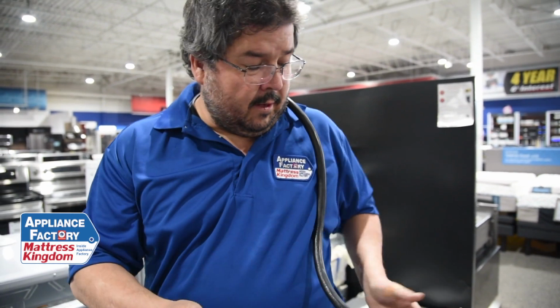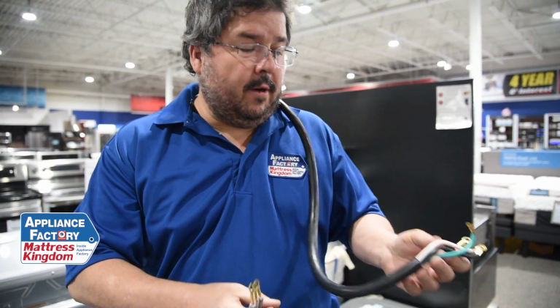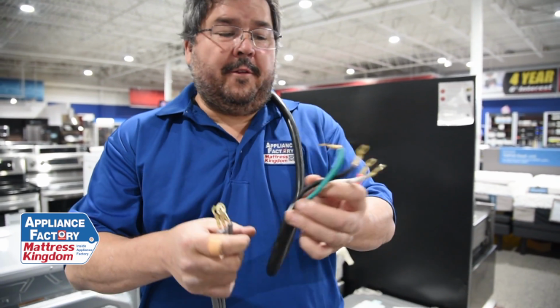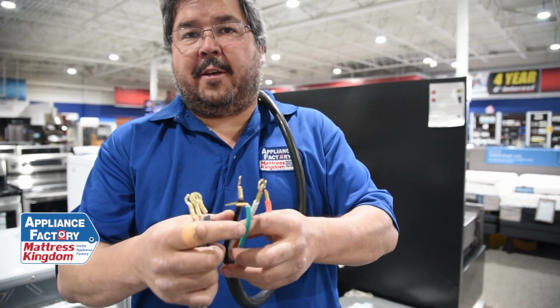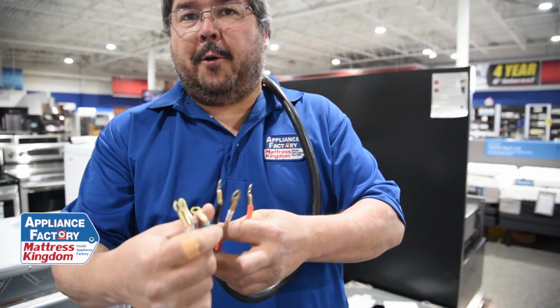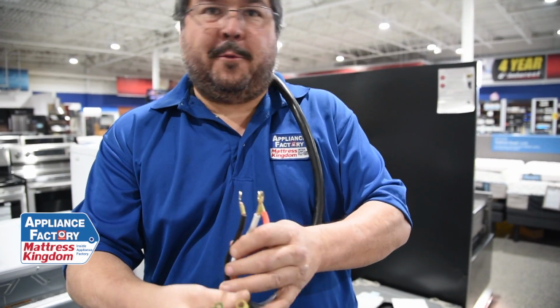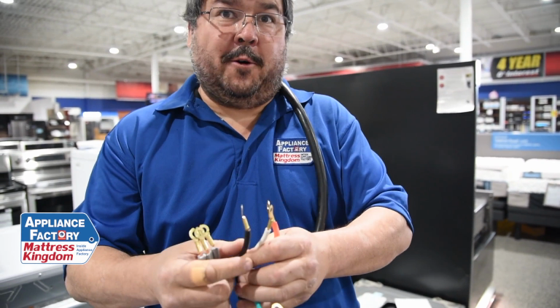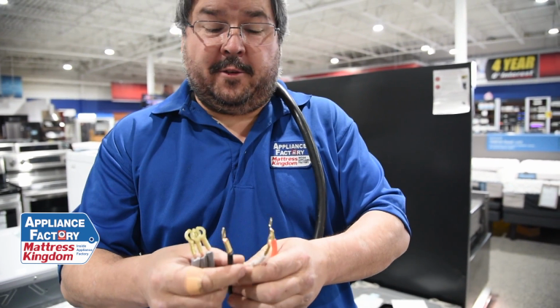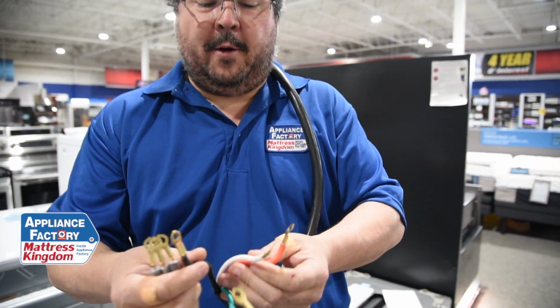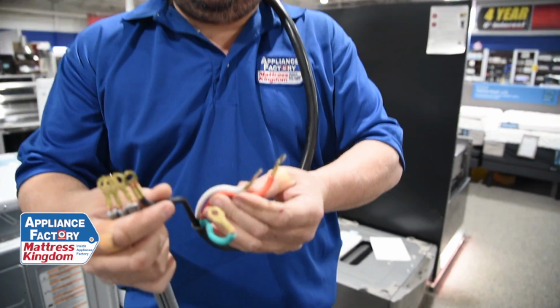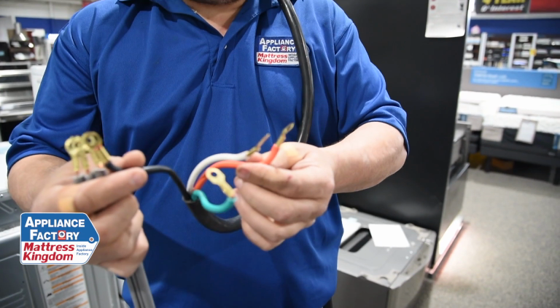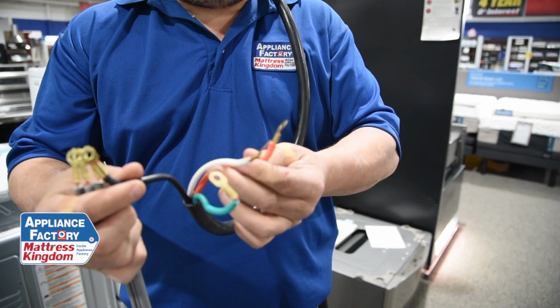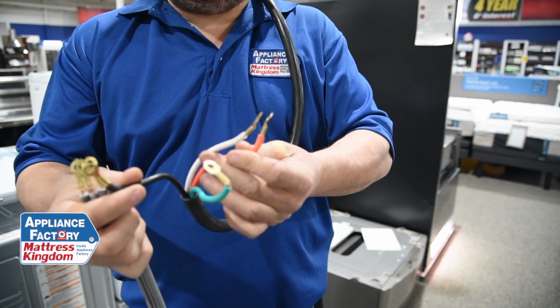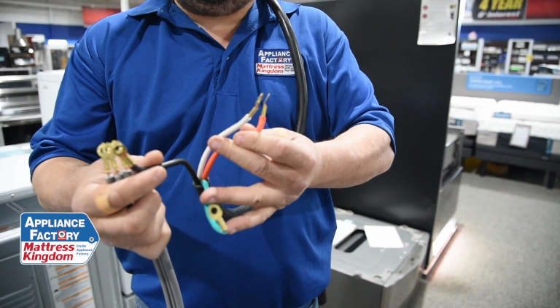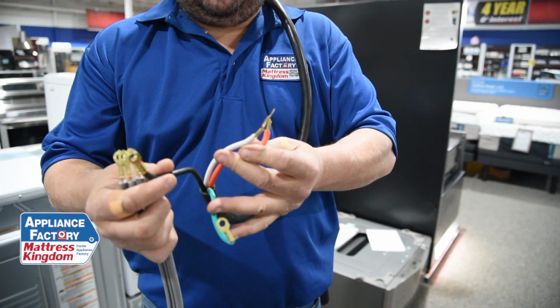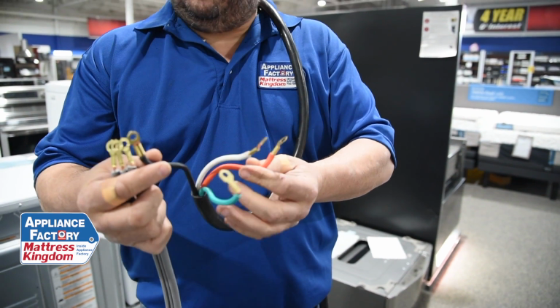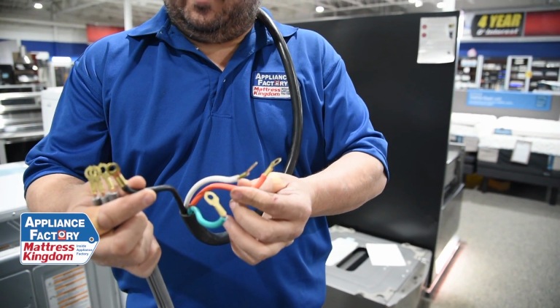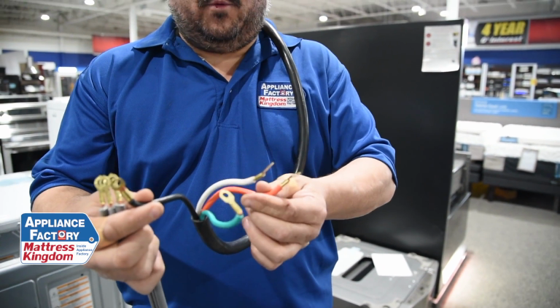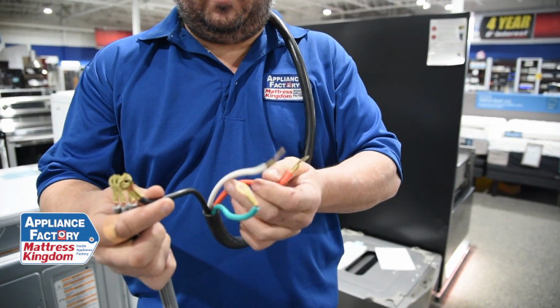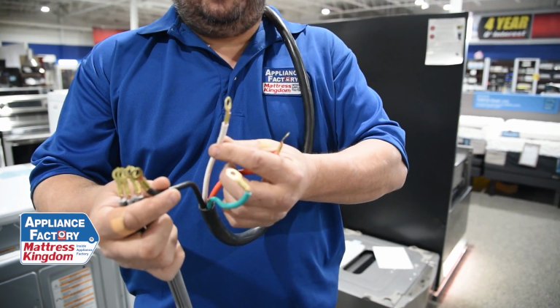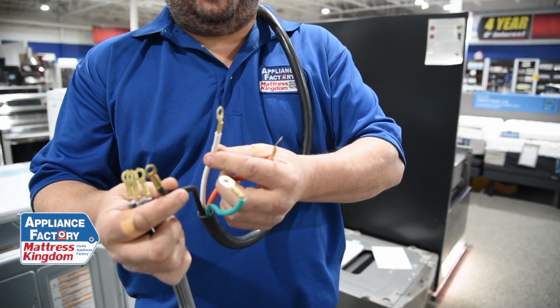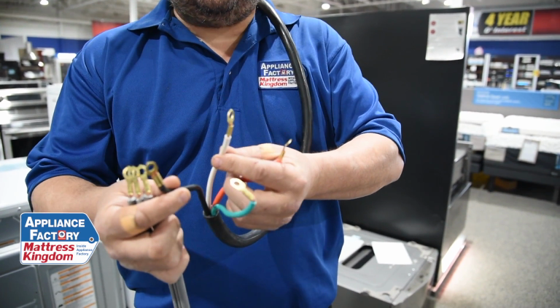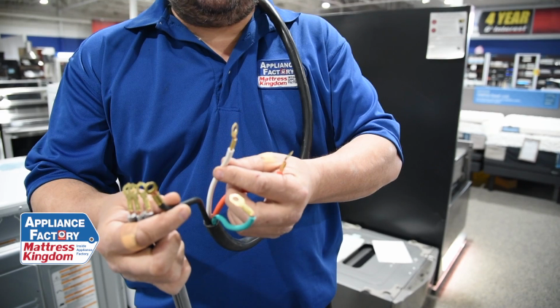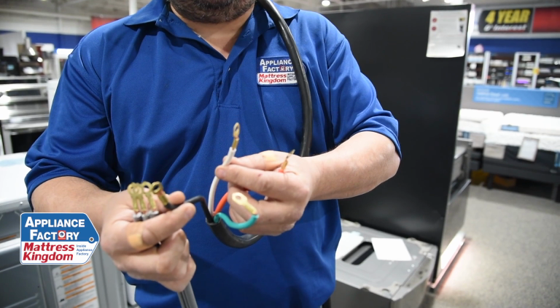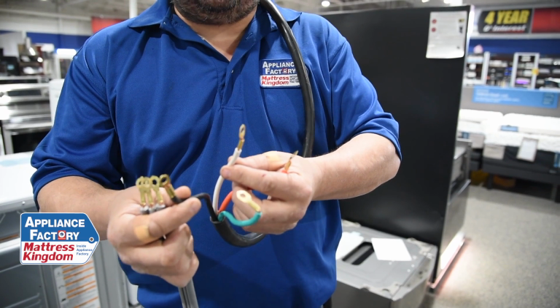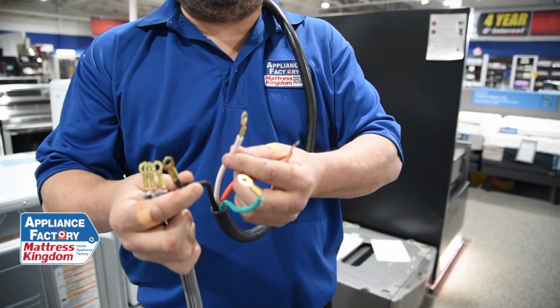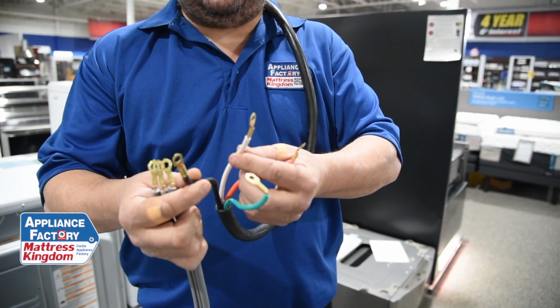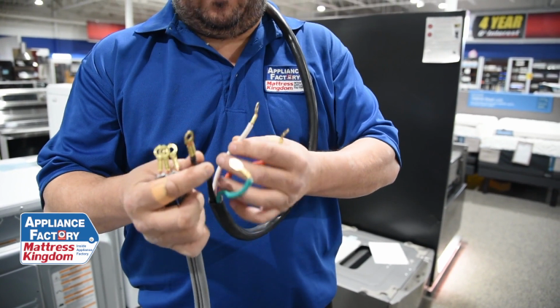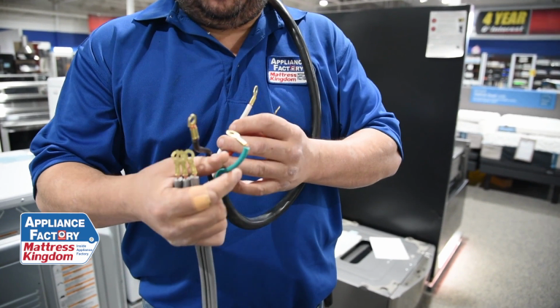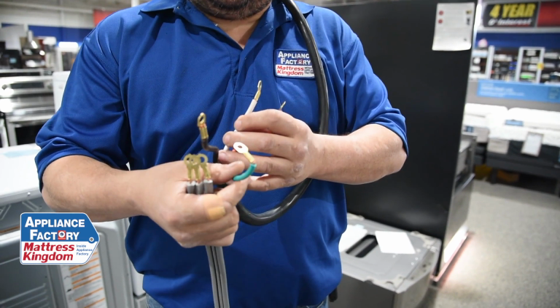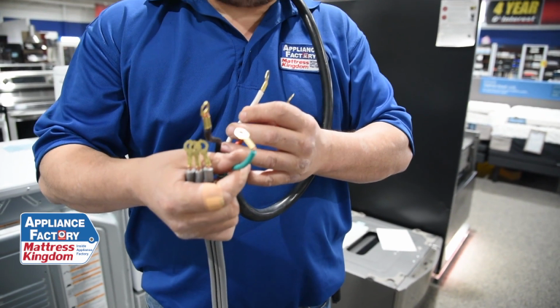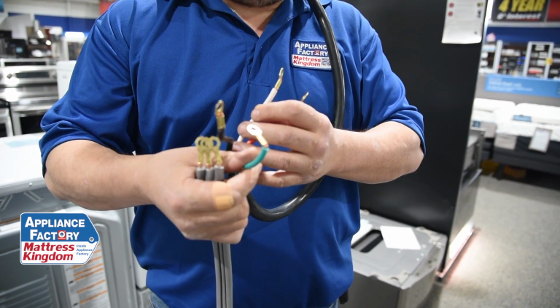On the four-prong, they're color-coded, which makes it a whole lot easier. I've got a red, a black, a white, and a green. 110 leg, 110 leg — my white is always going to be neutral when dealing with house power, and my green is obviously for ground.